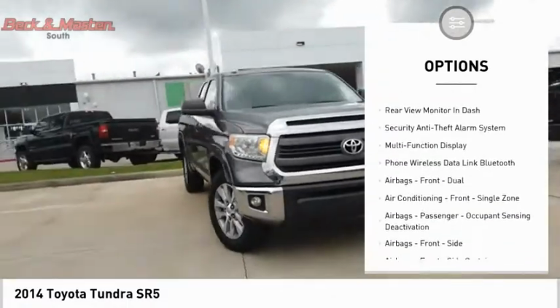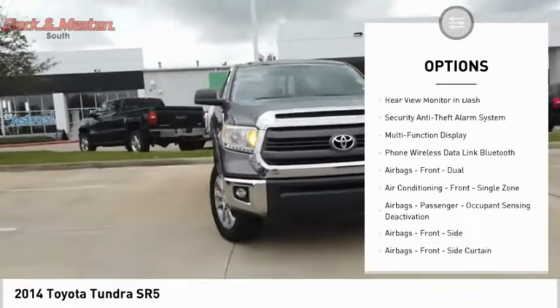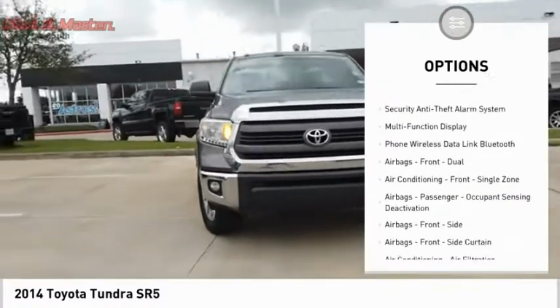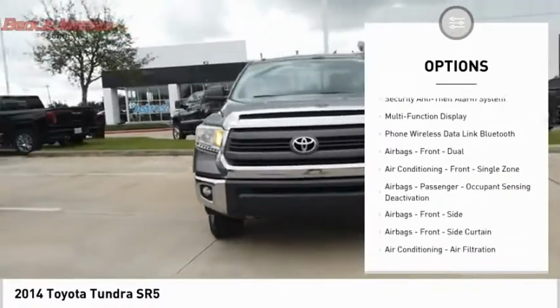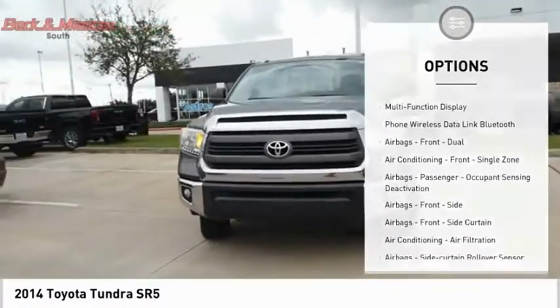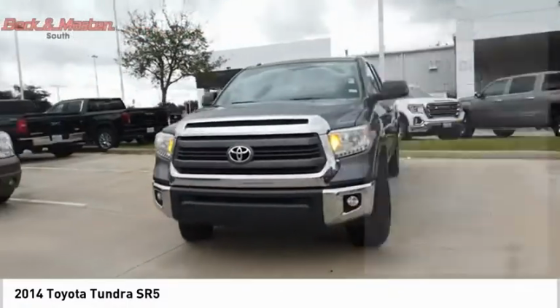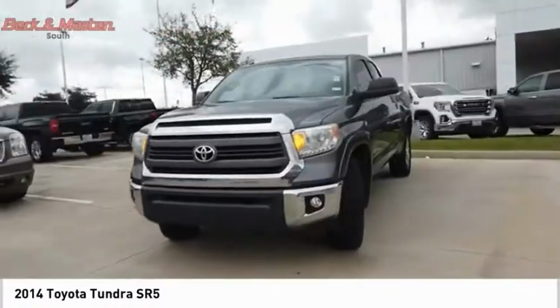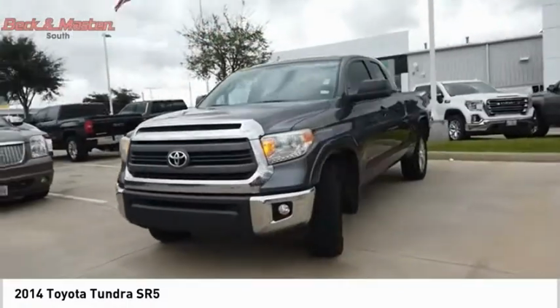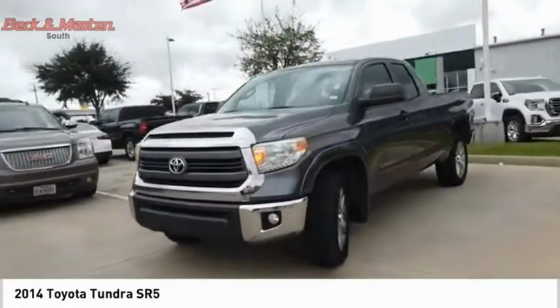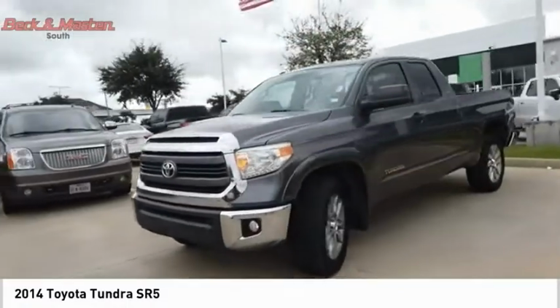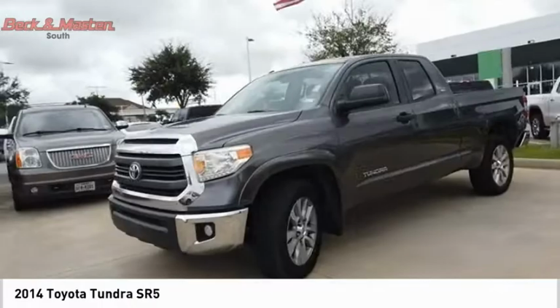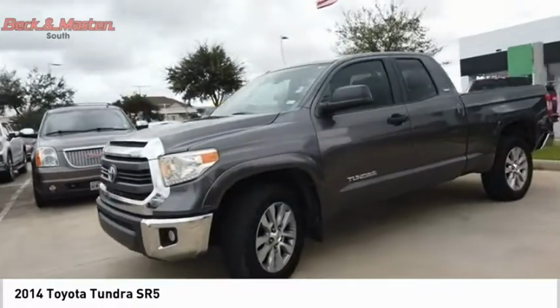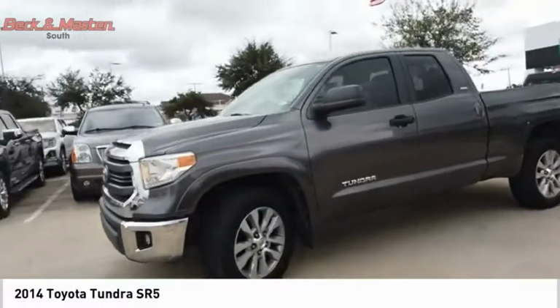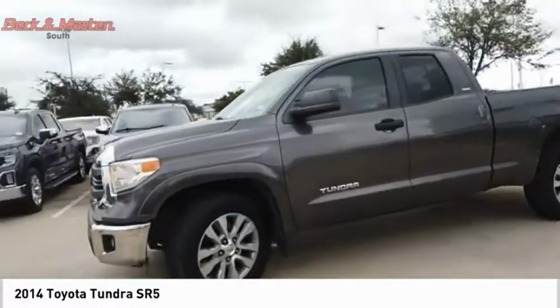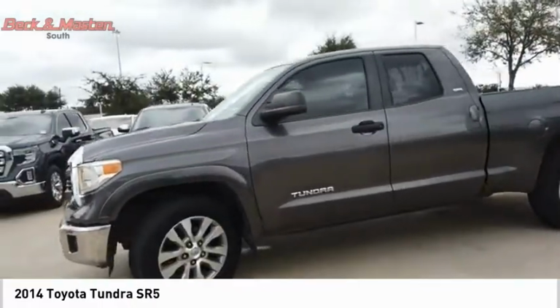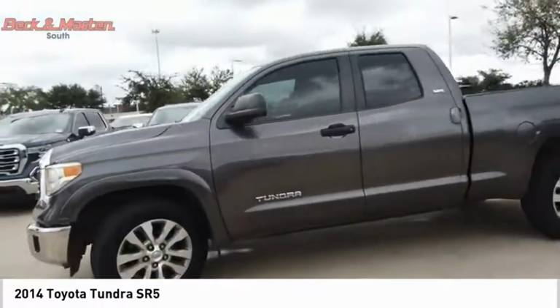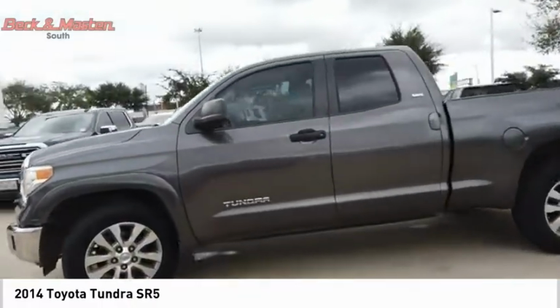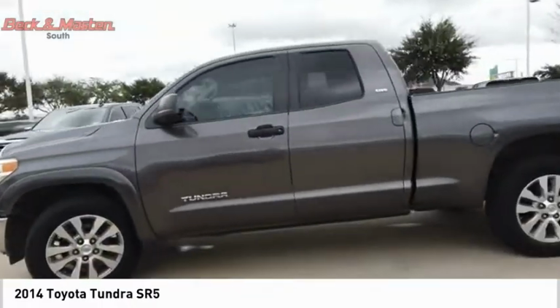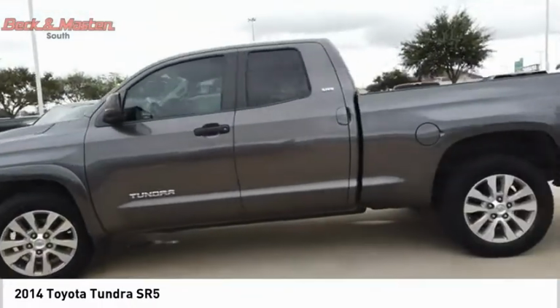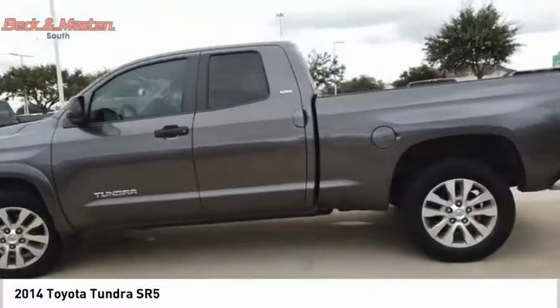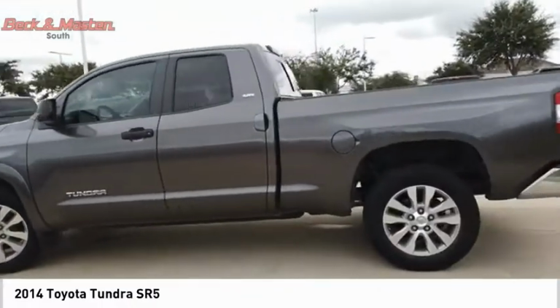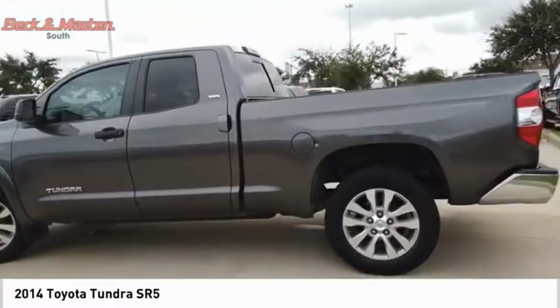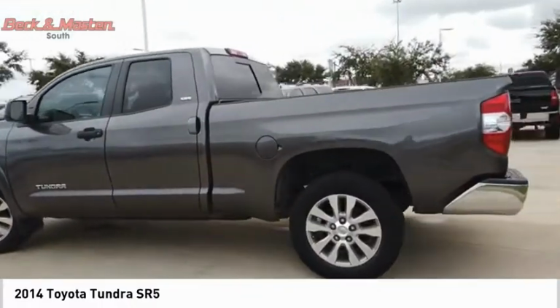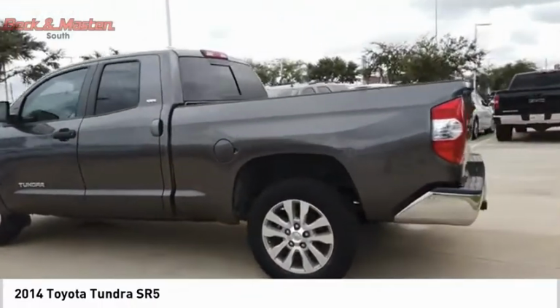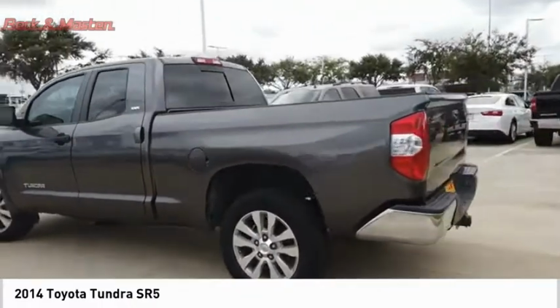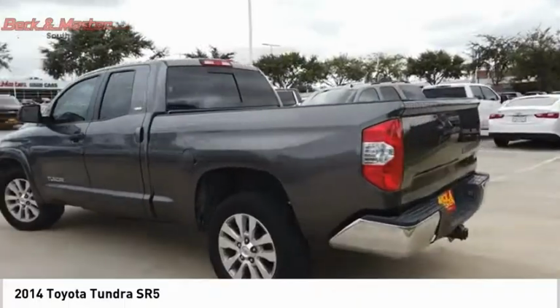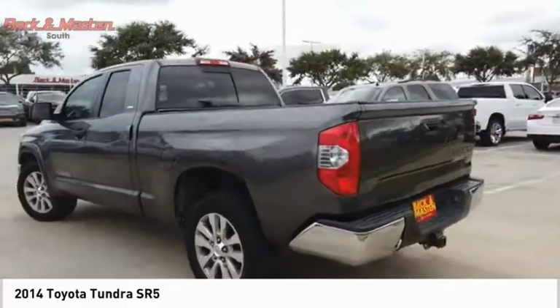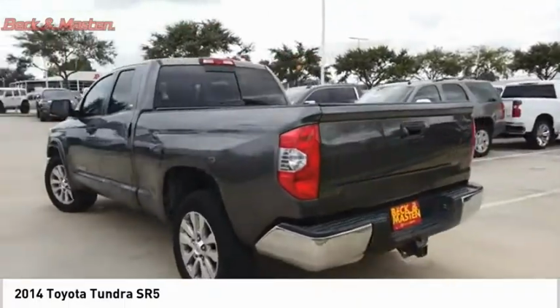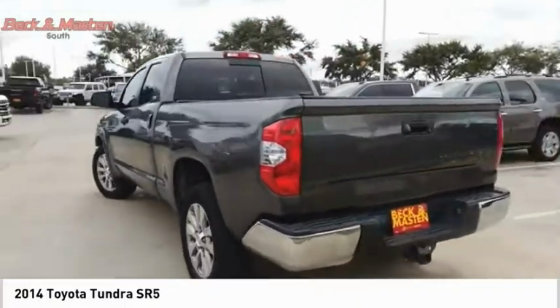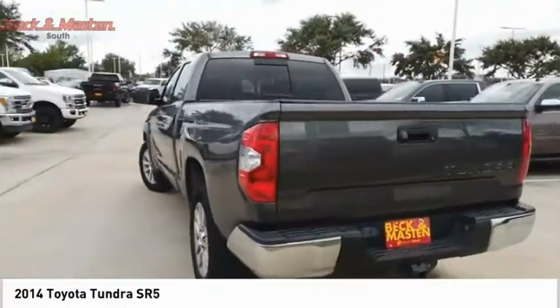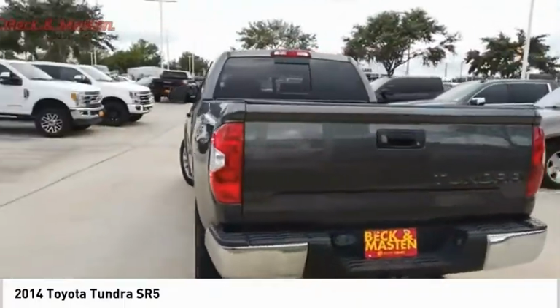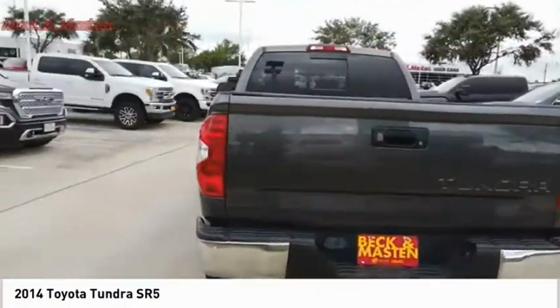Additional features include fog lights, power brakes, braking assist, rear view camera, and front knee airbags. Let us know when you stop in.